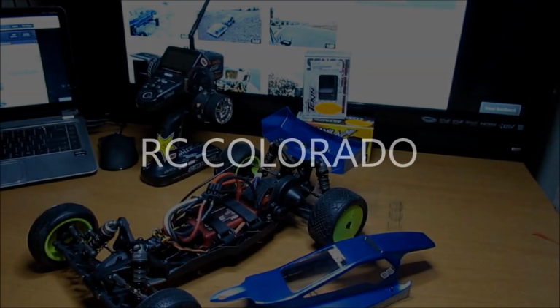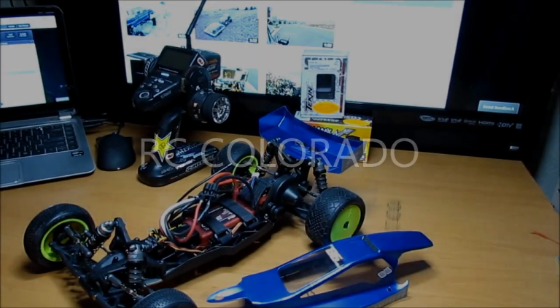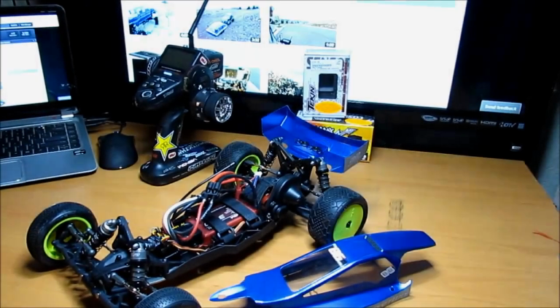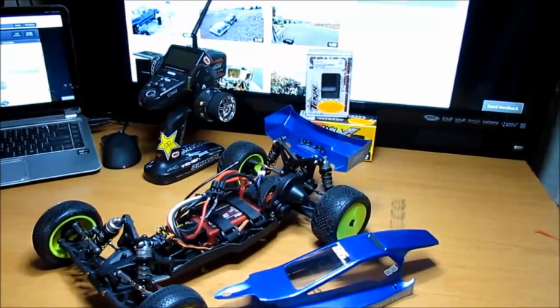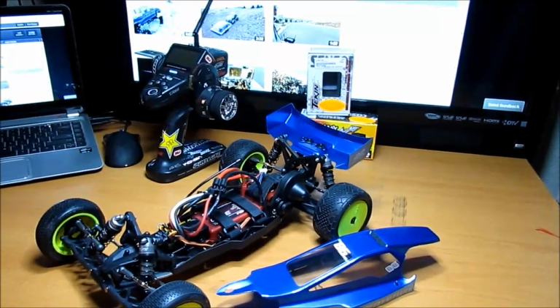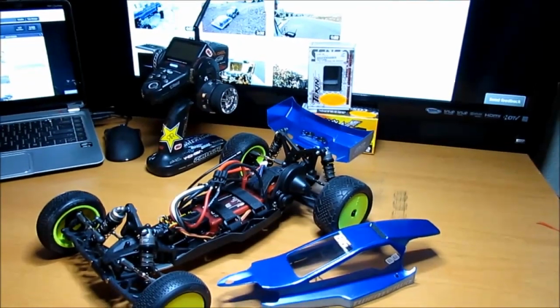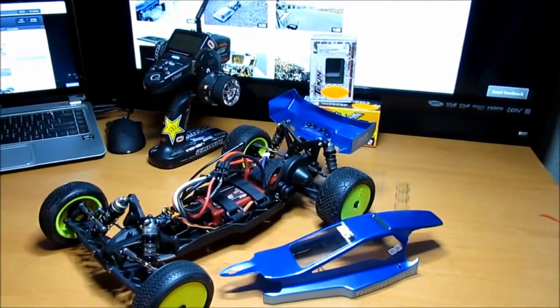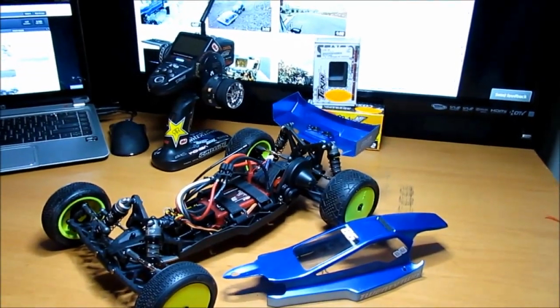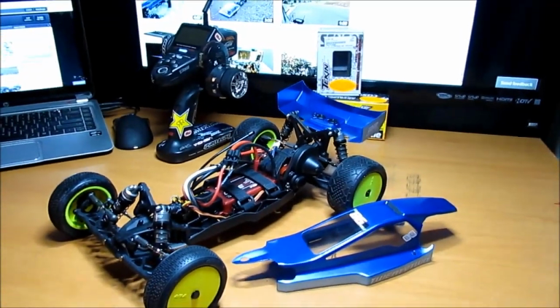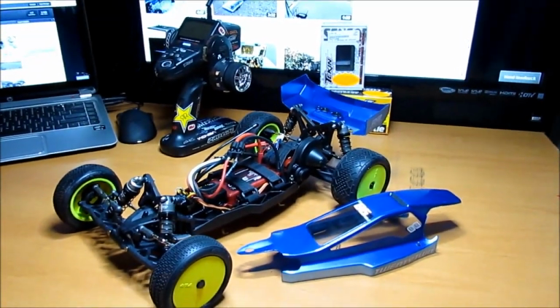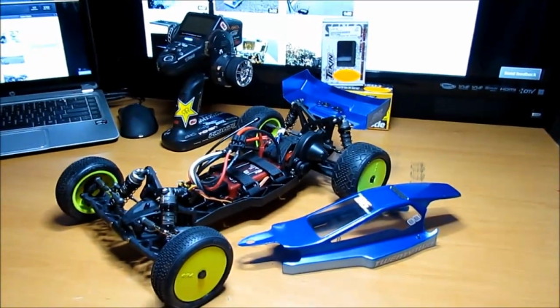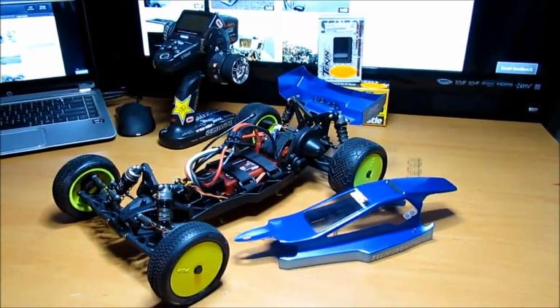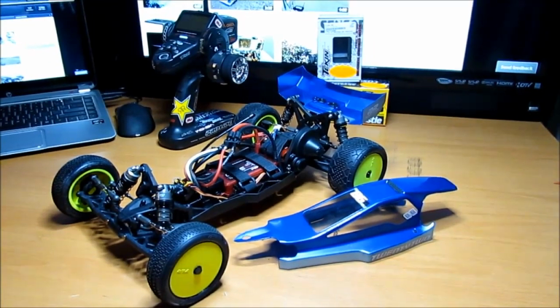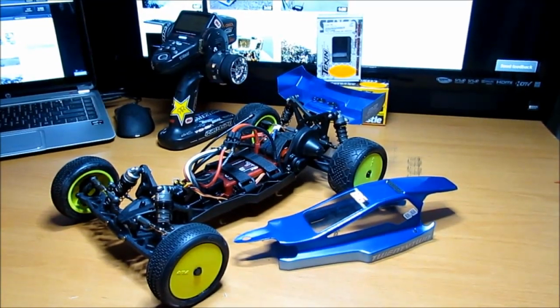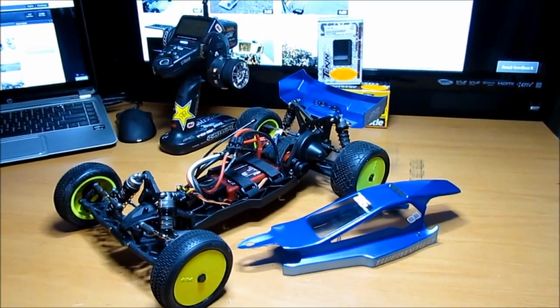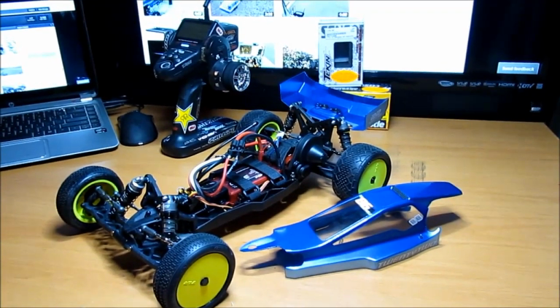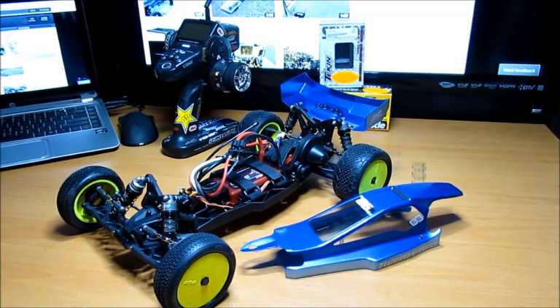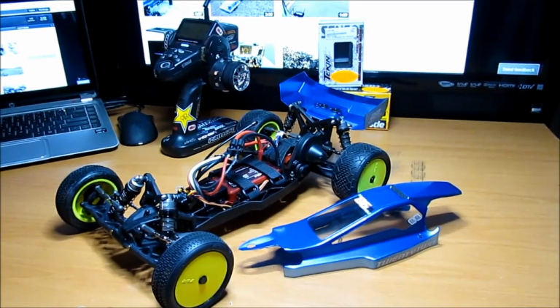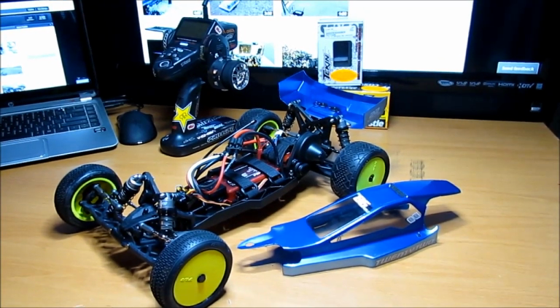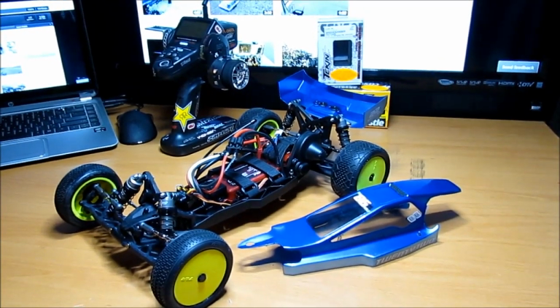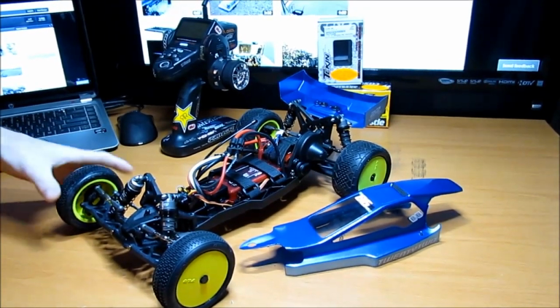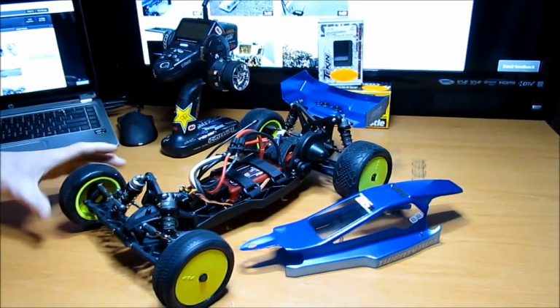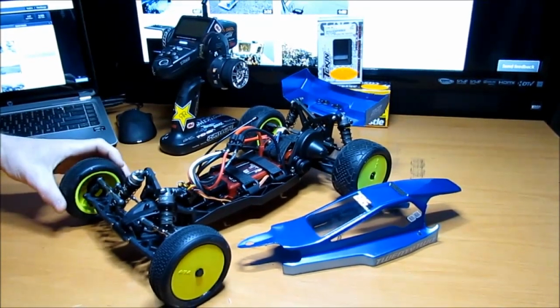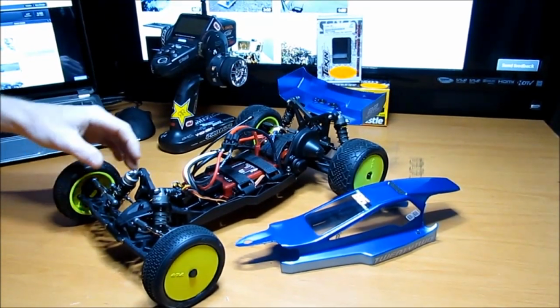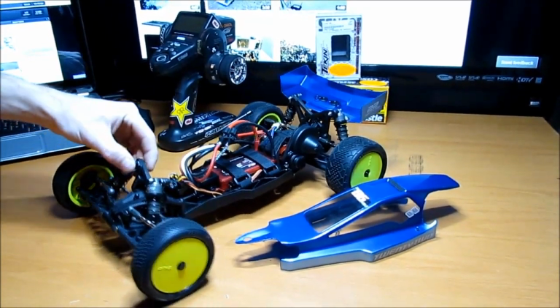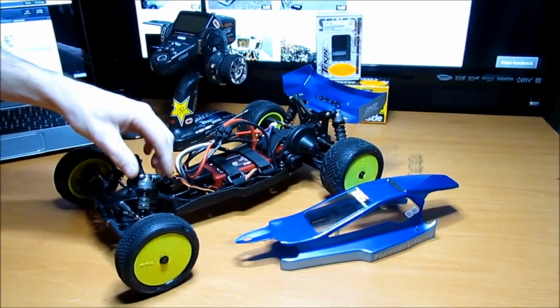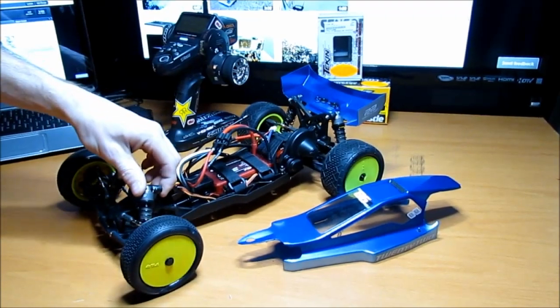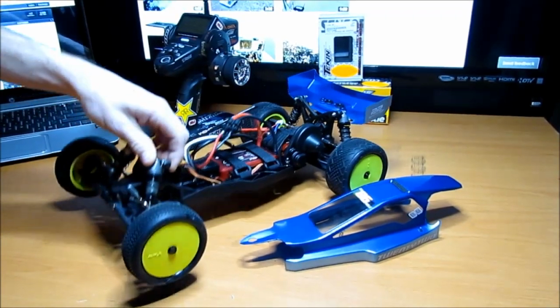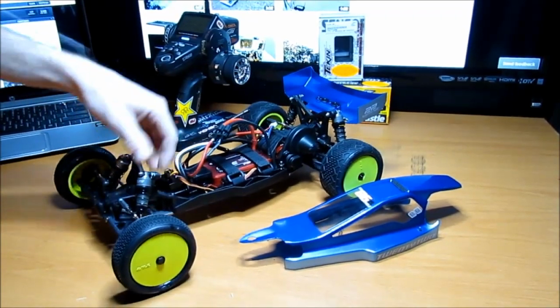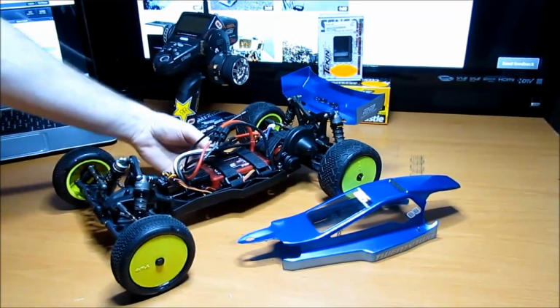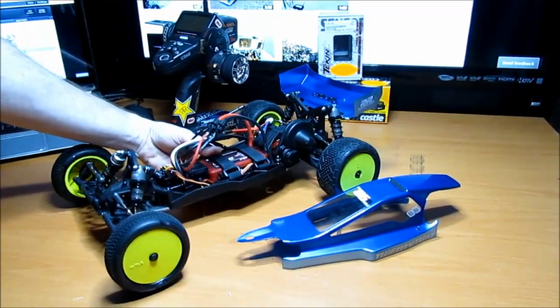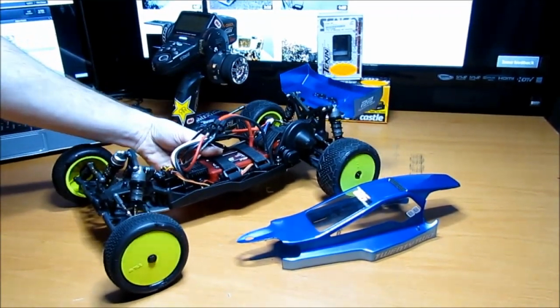What's up guys, this is my new Low C22 buggy I just got. I built the kit, went ahead and built it for racing. Got a couple of indoor tracks around here I'm going to hit up.